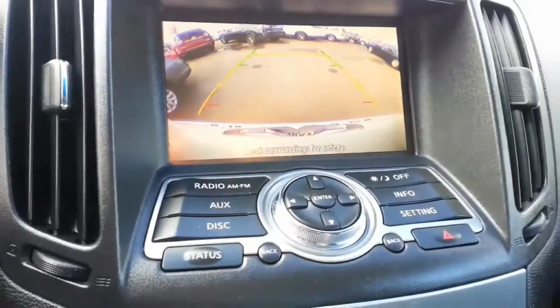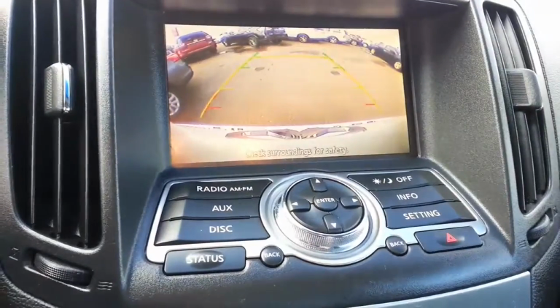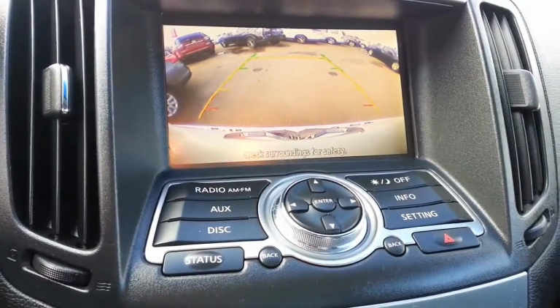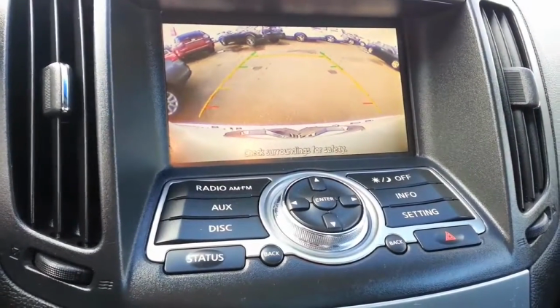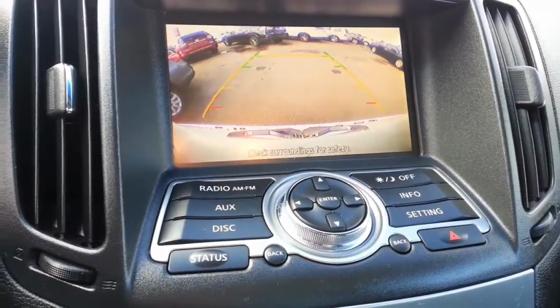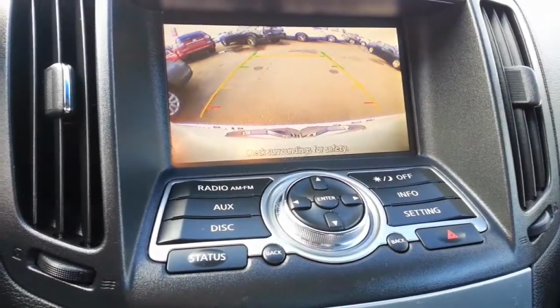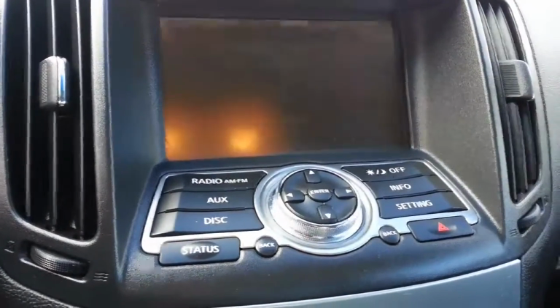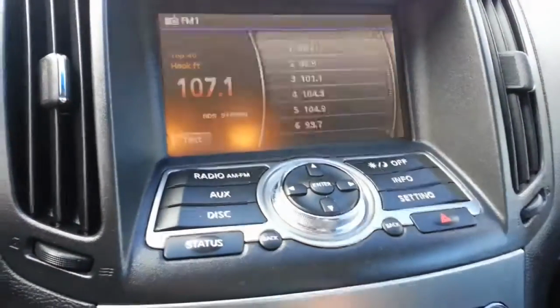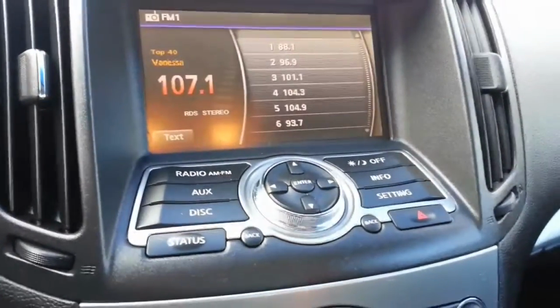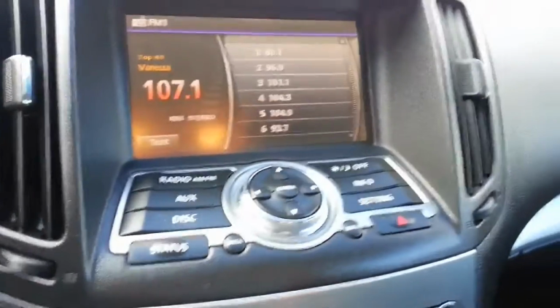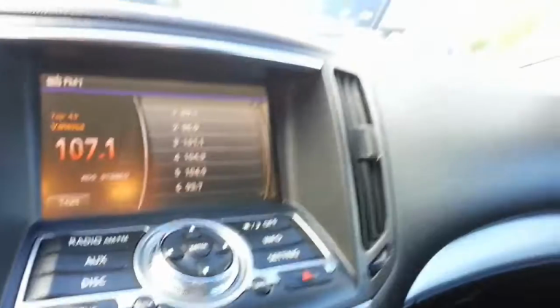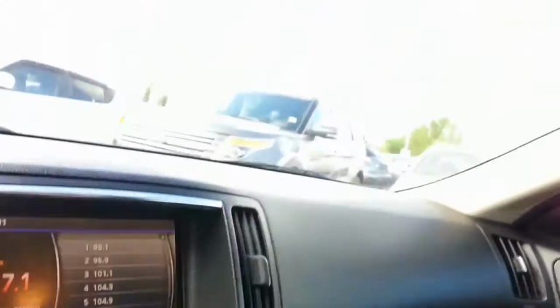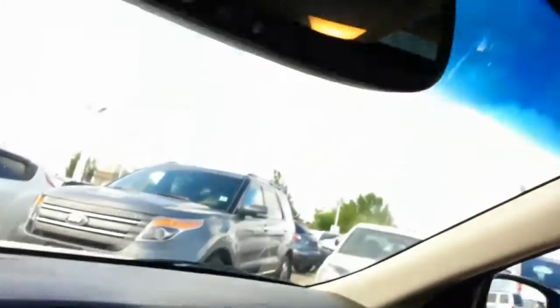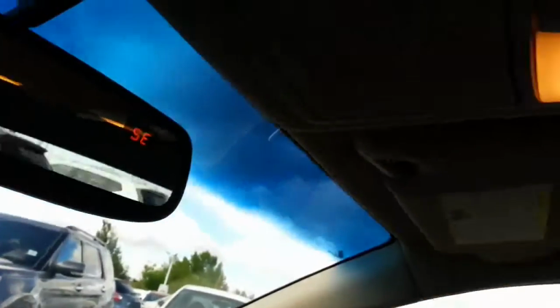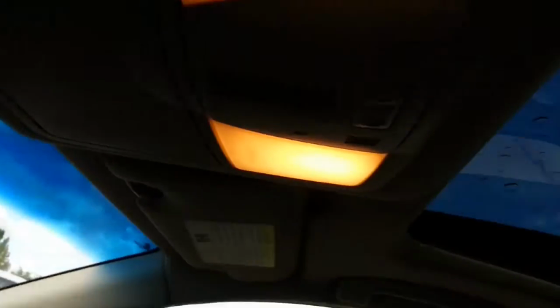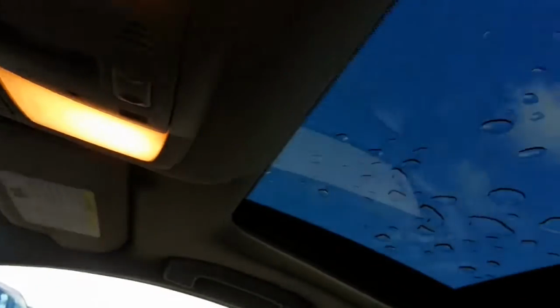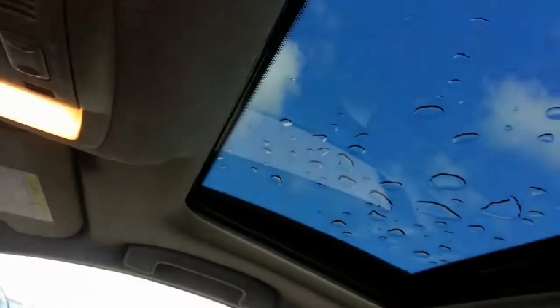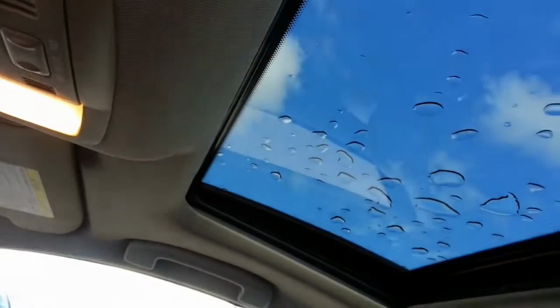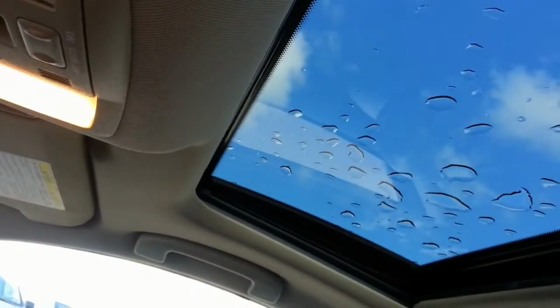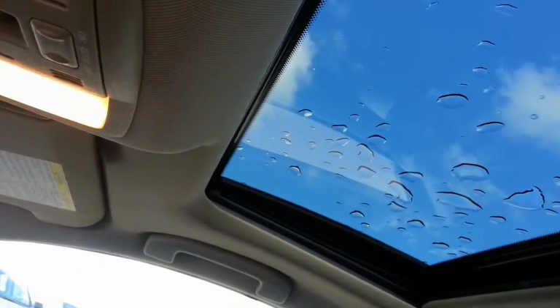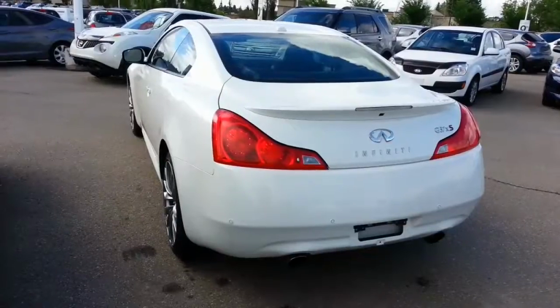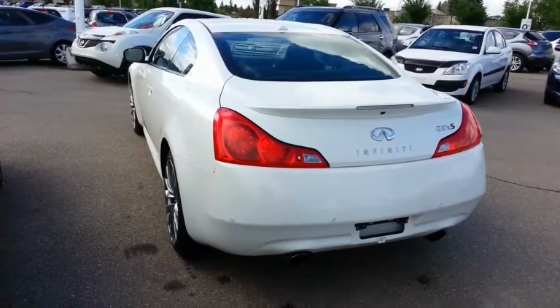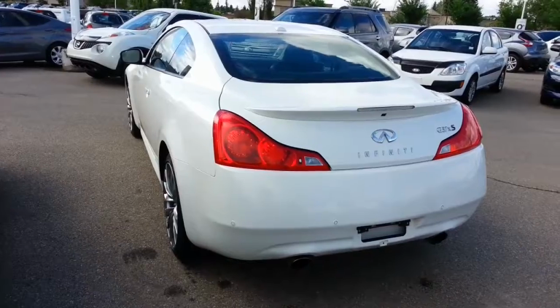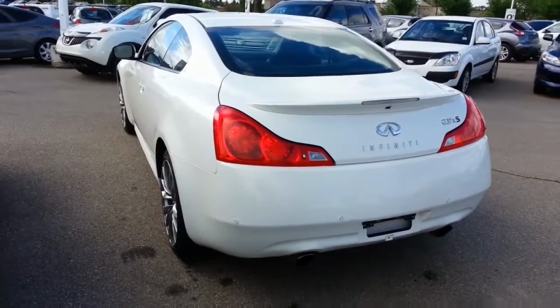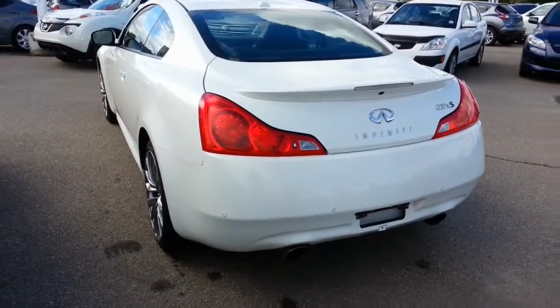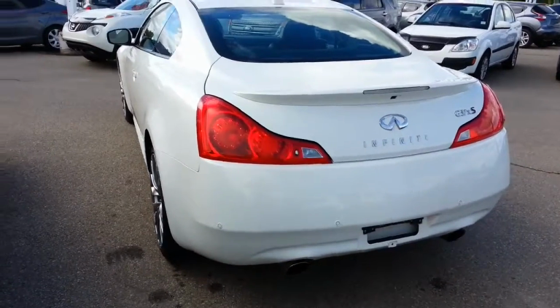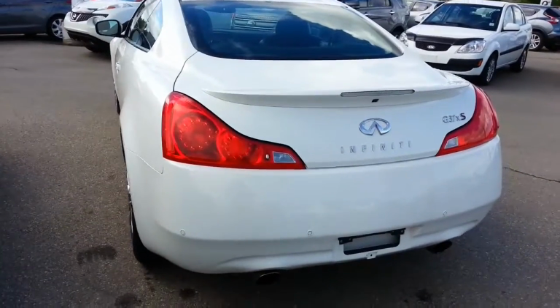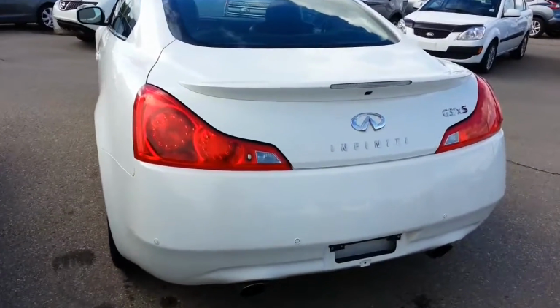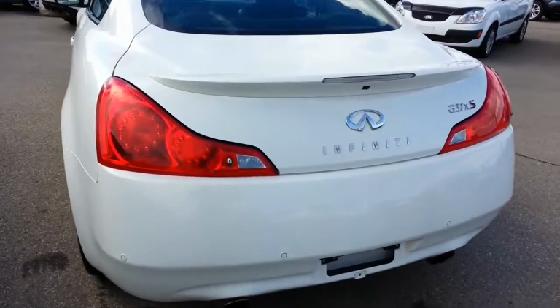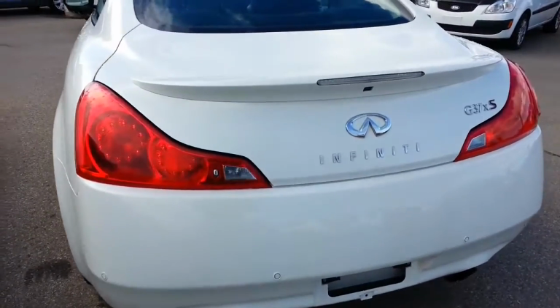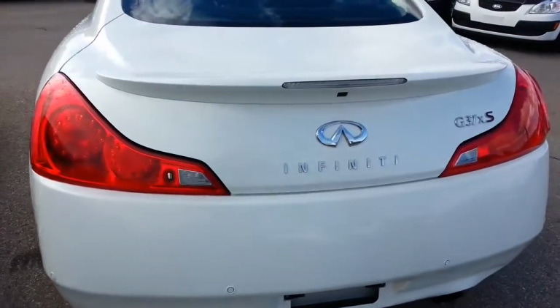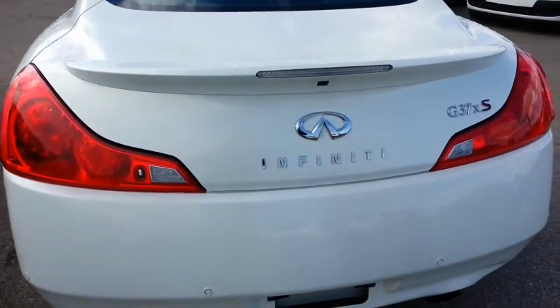Really nice backup camera, and of course the sunroof. So there you go — very clean car, excellent condition.